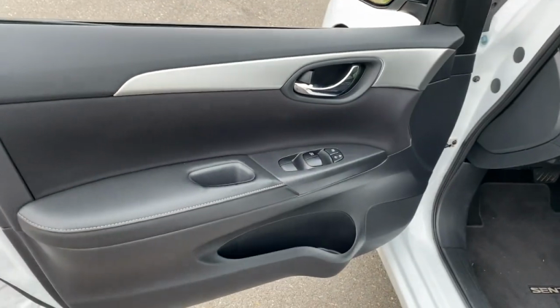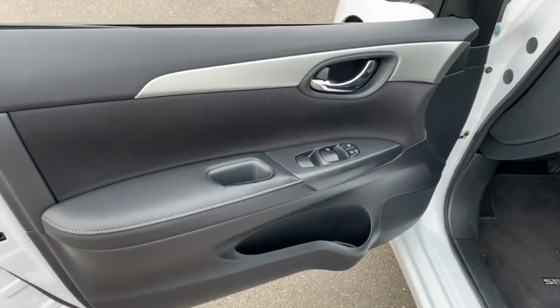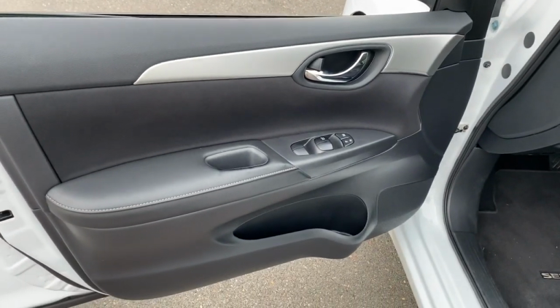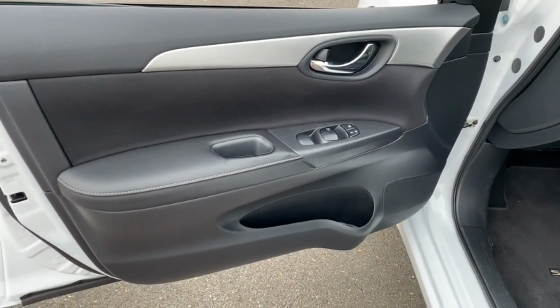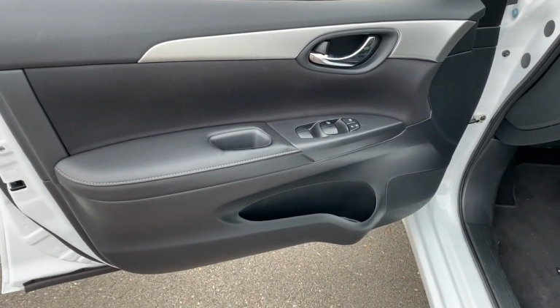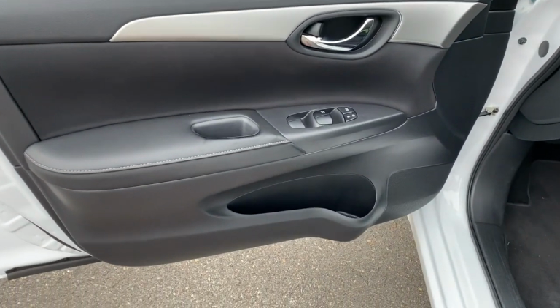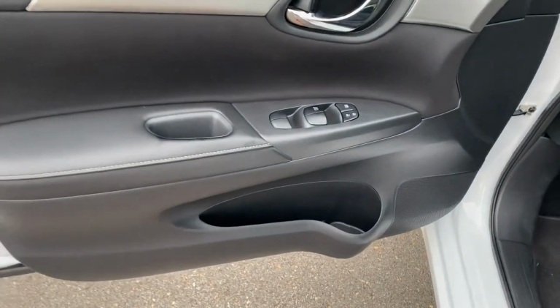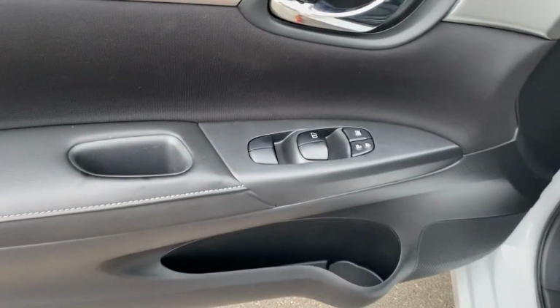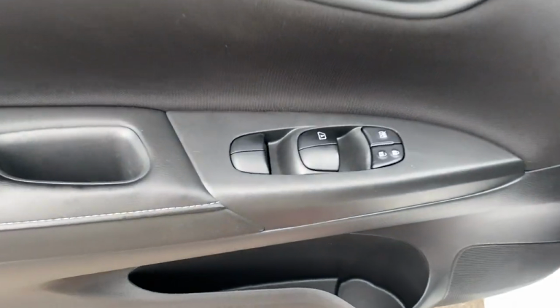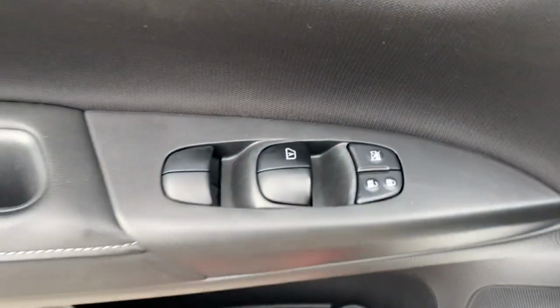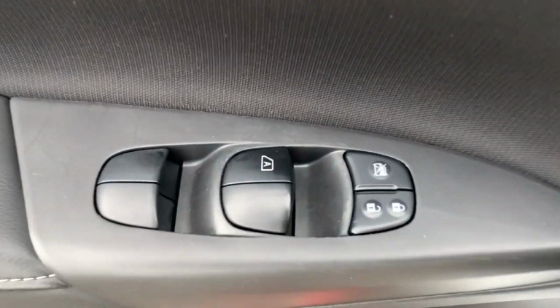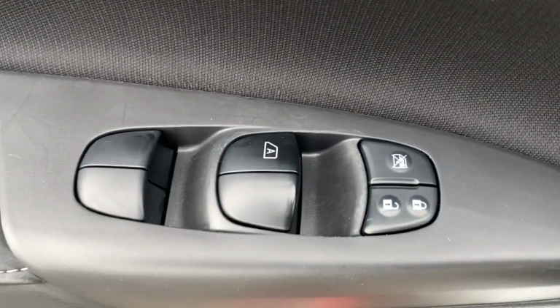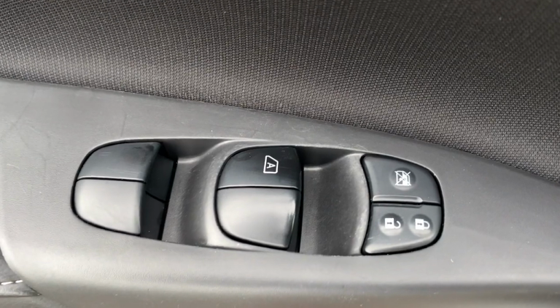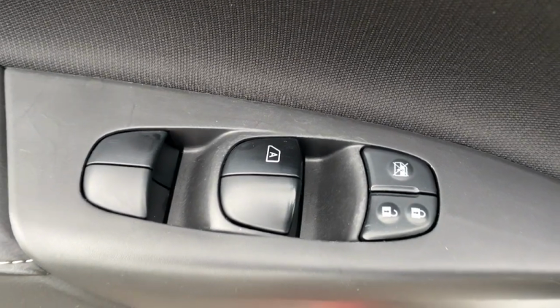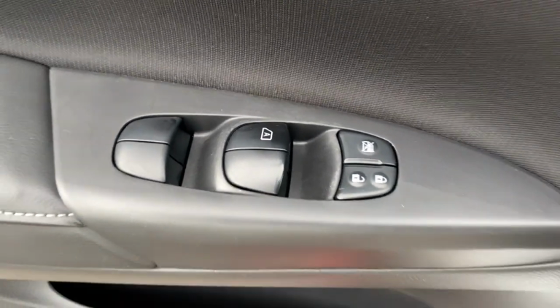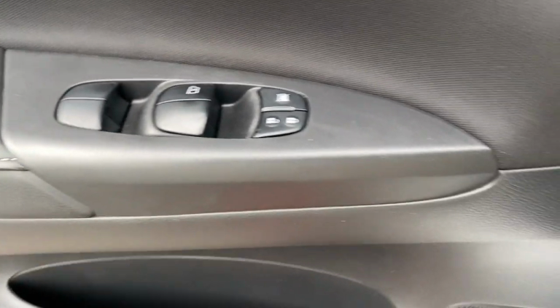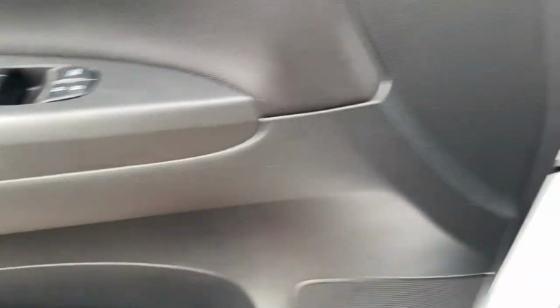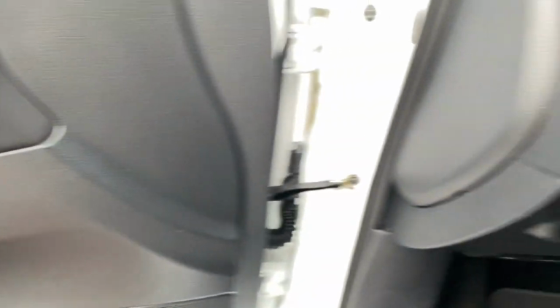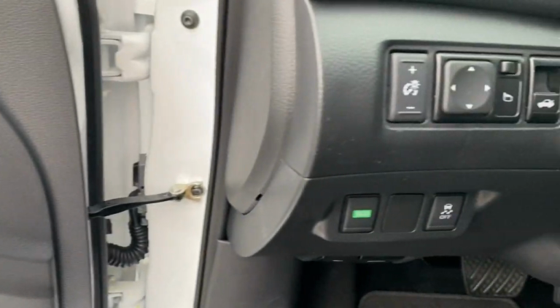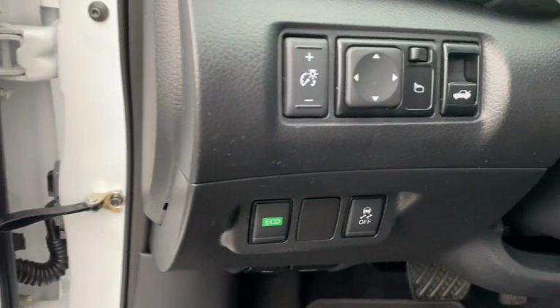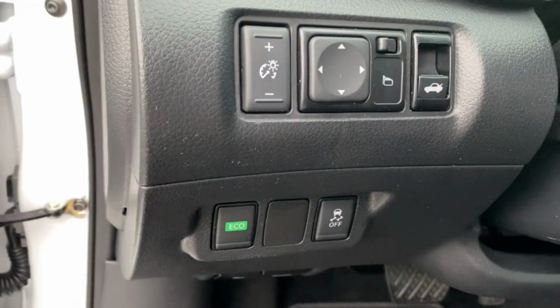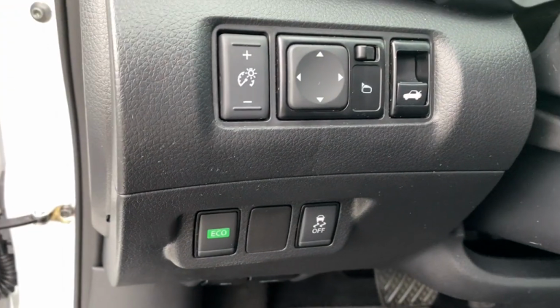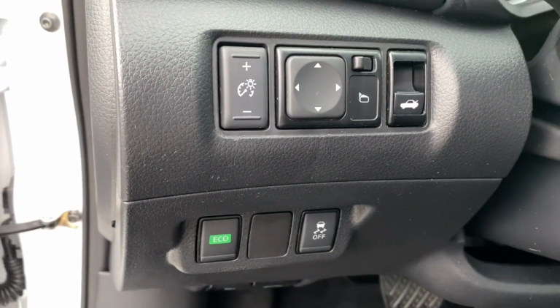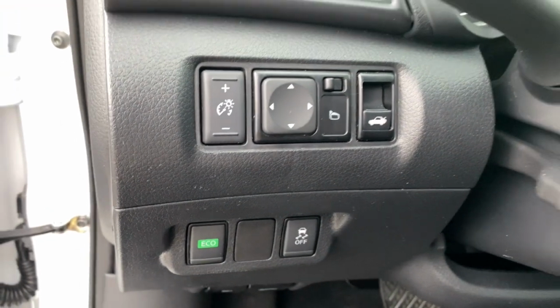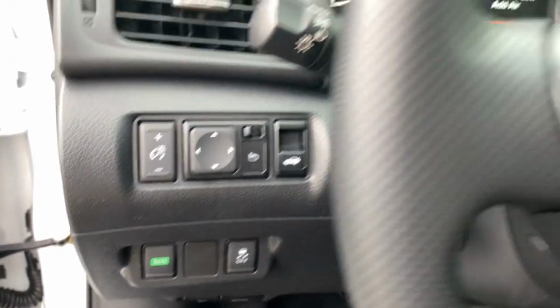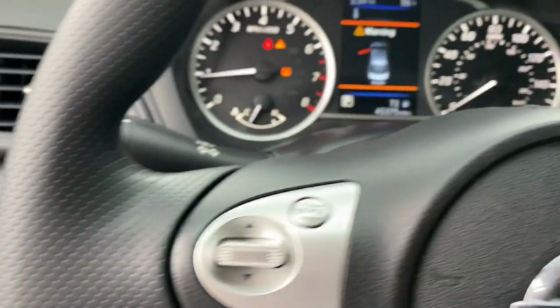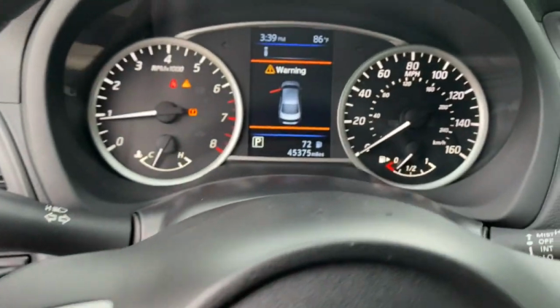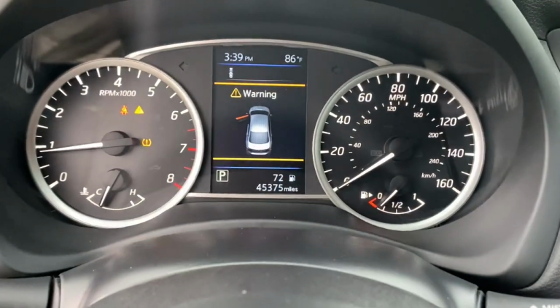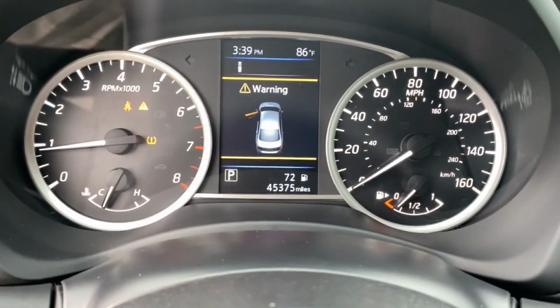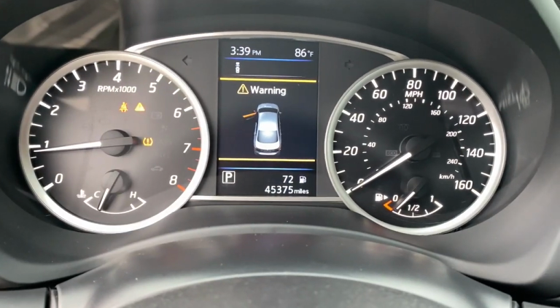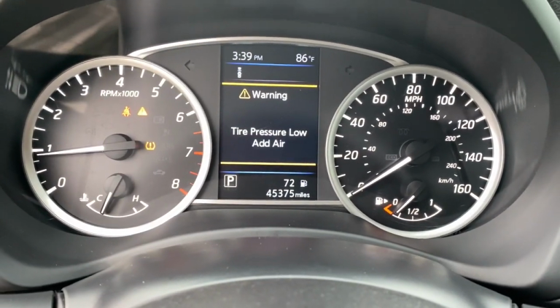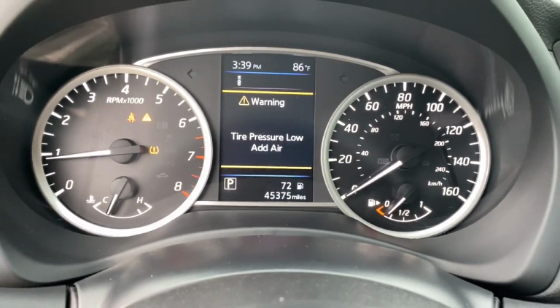Backup camera, floor mats, brake actuated limited slip differential, engine immobilizer, bucket seats. Don't sacrifice the sporty rides you want to get the safety you need. Get it all with style in this Sentra.